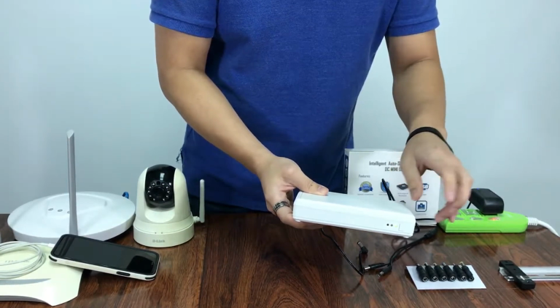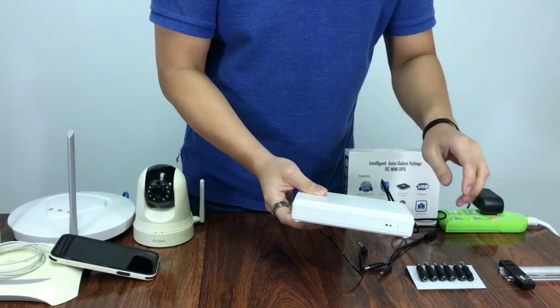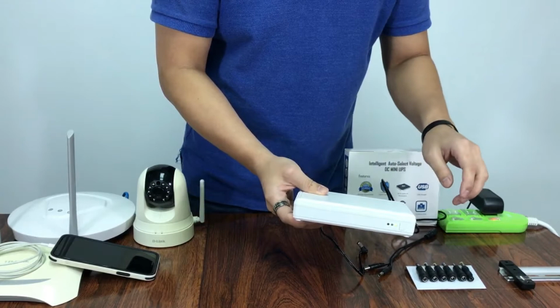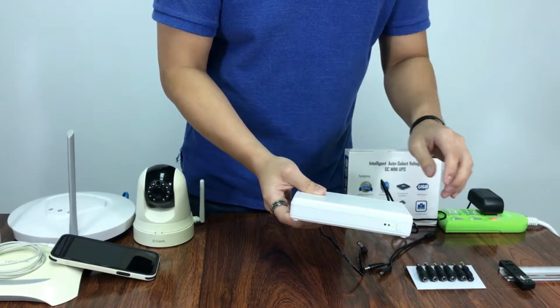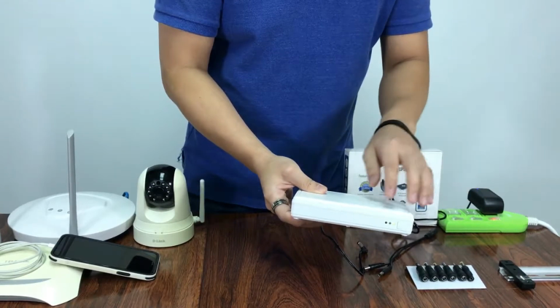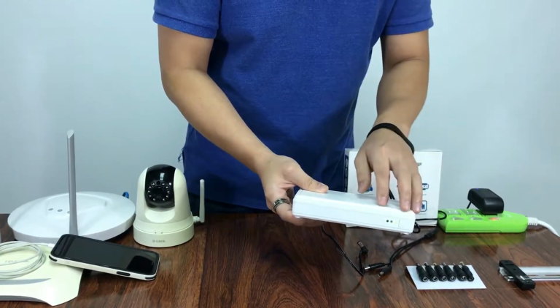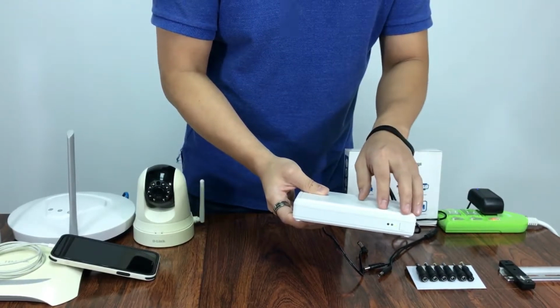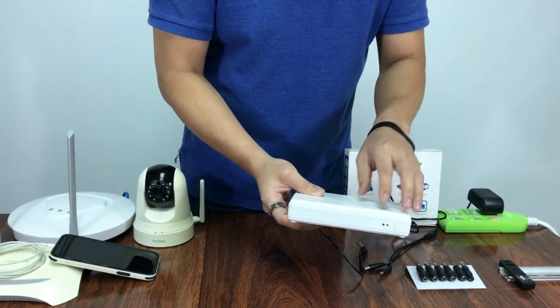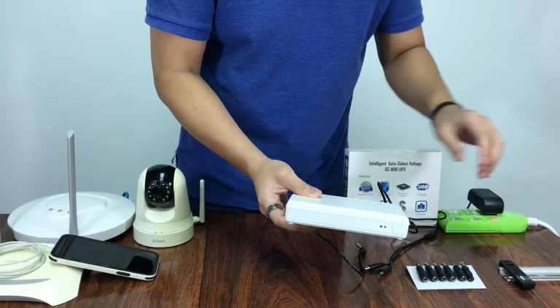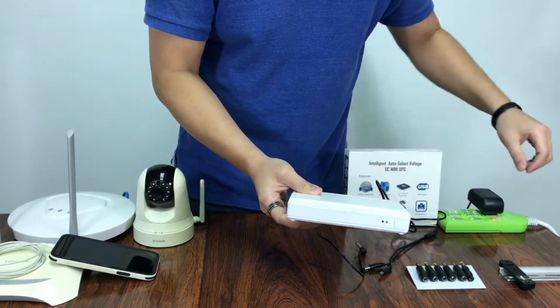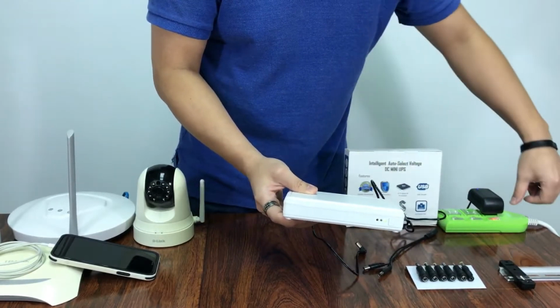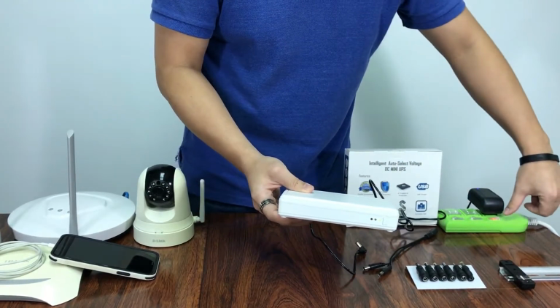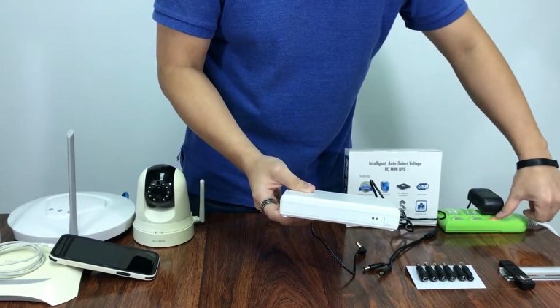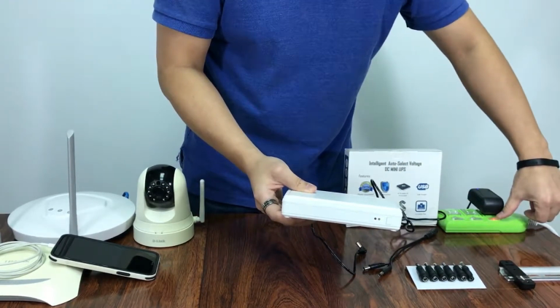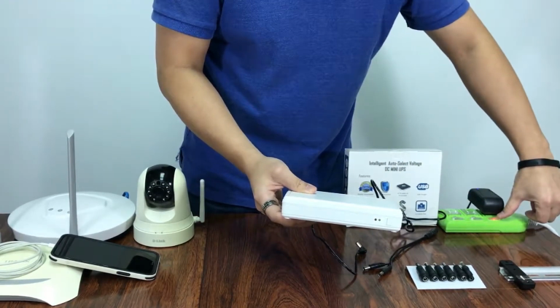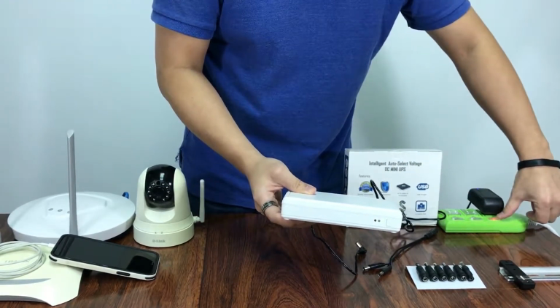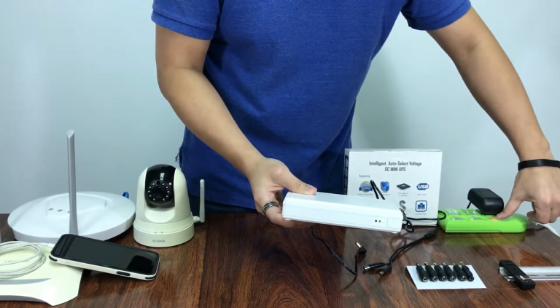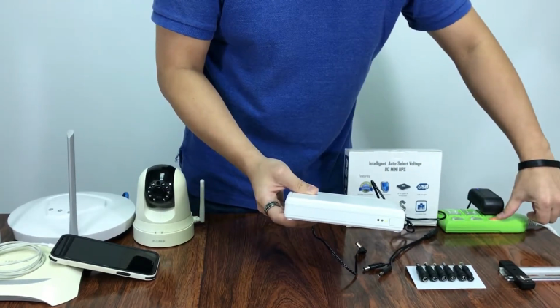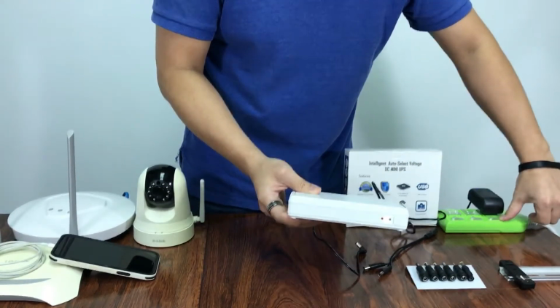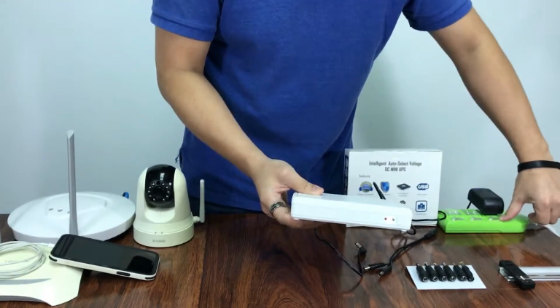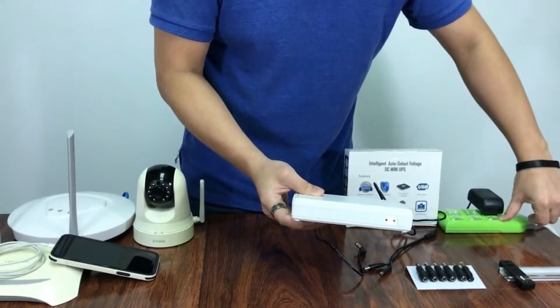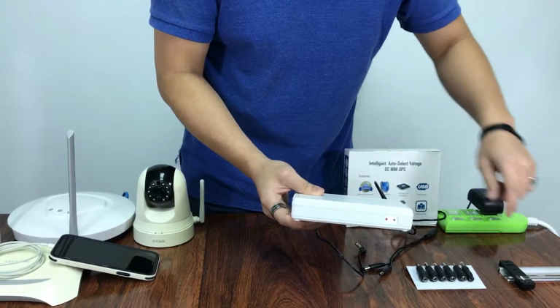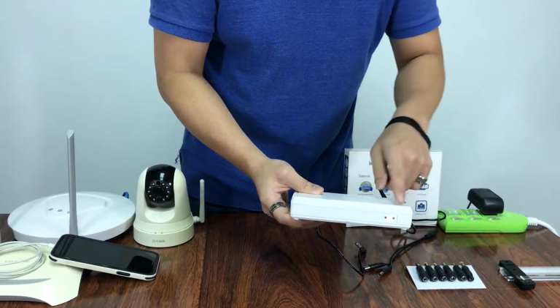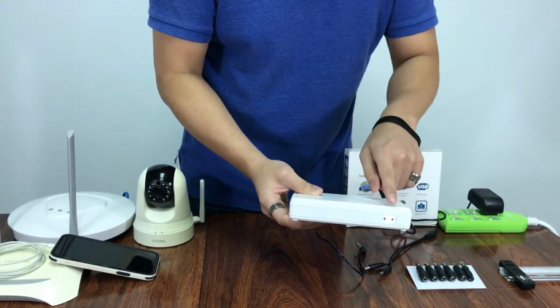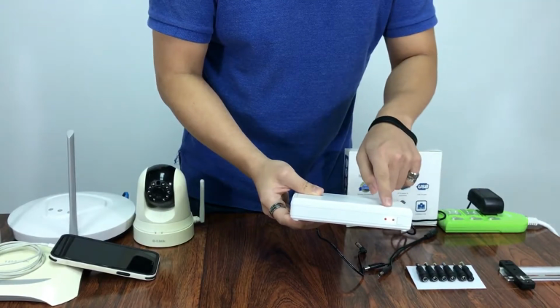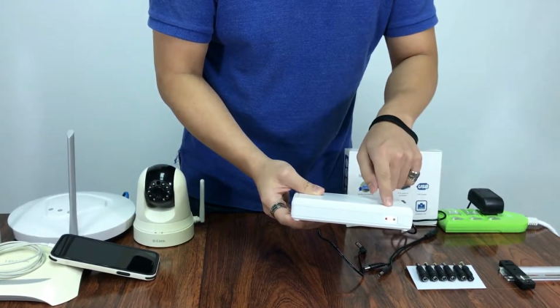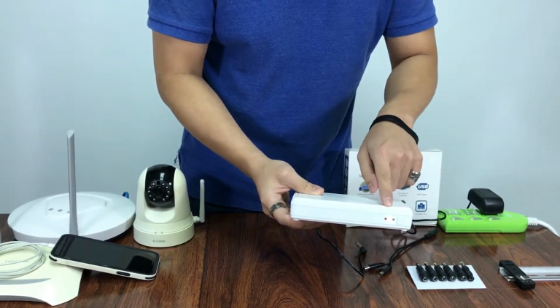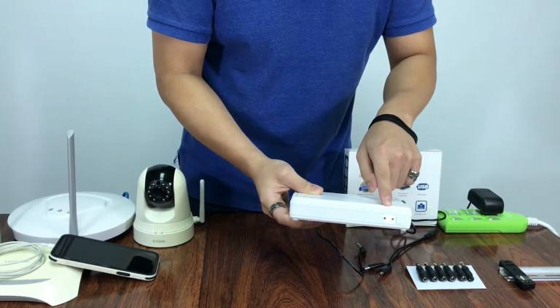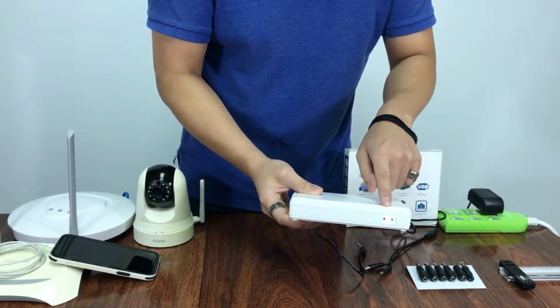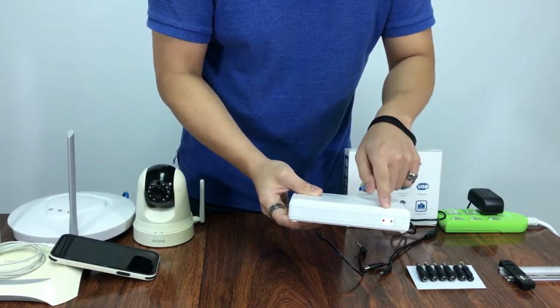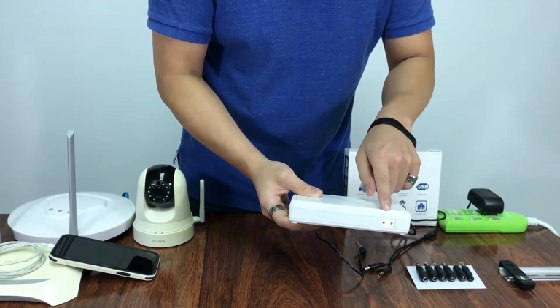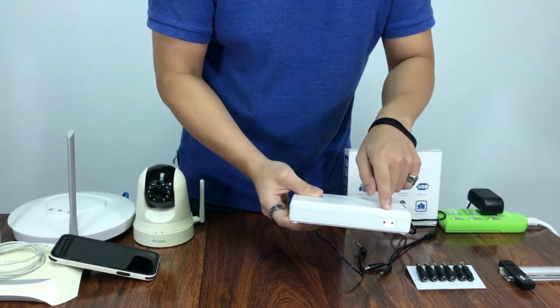Now let's pretend that we have a blackout. By turning it off, you will see that we turn to yellow, which means it is in battery mode.